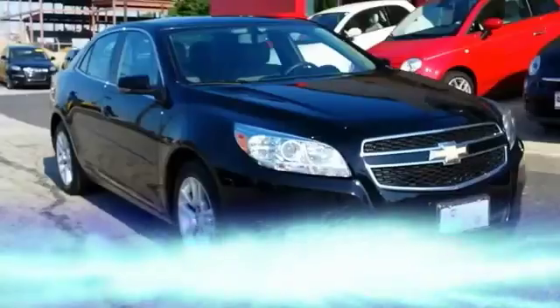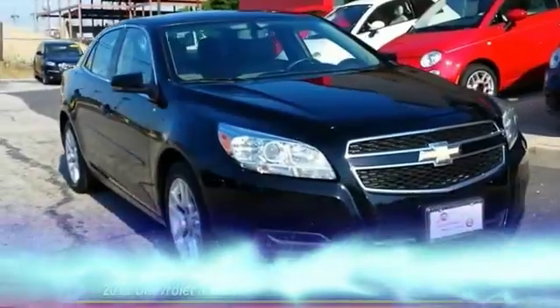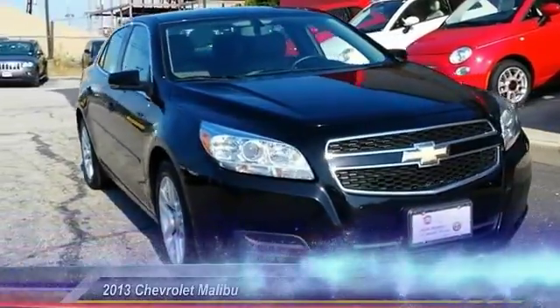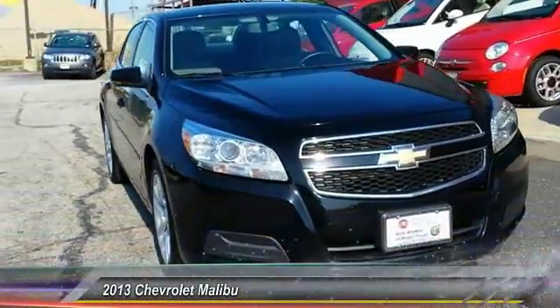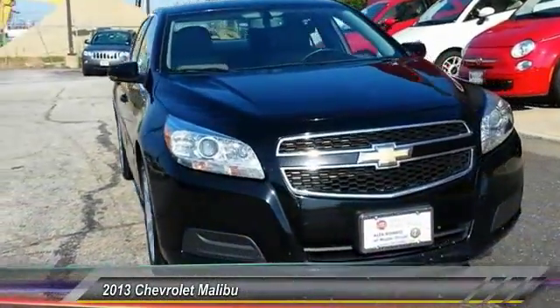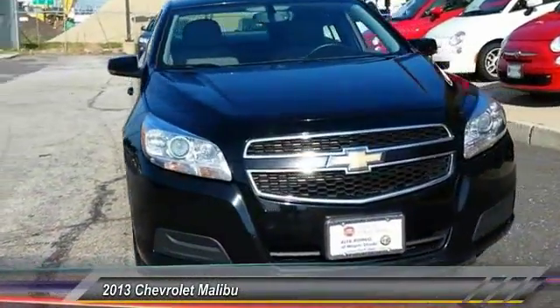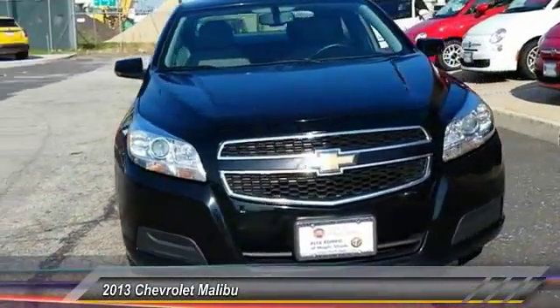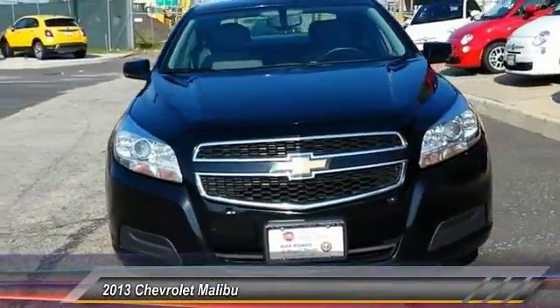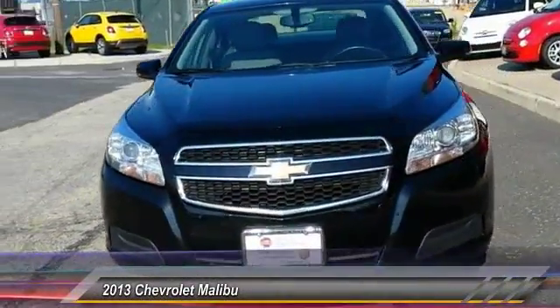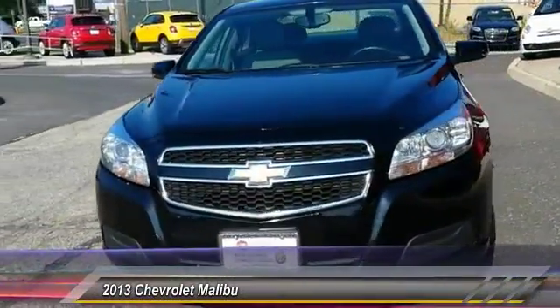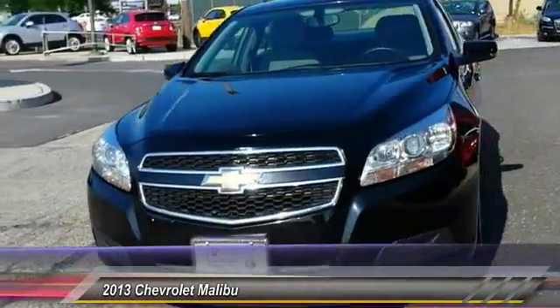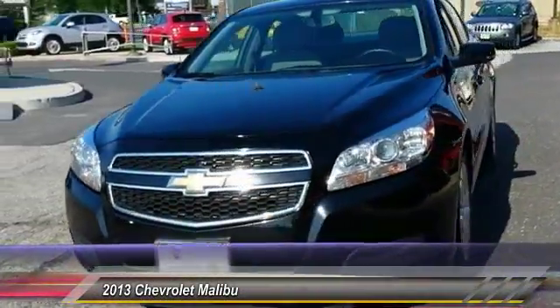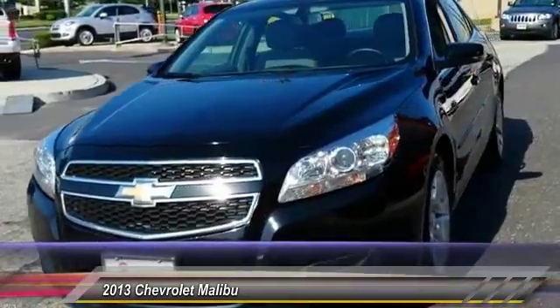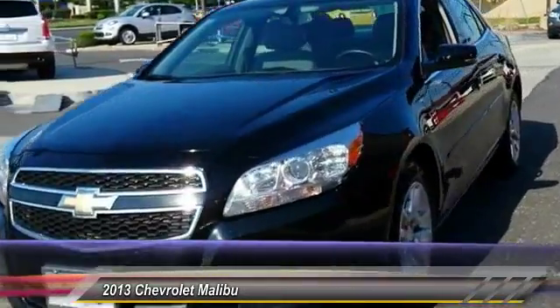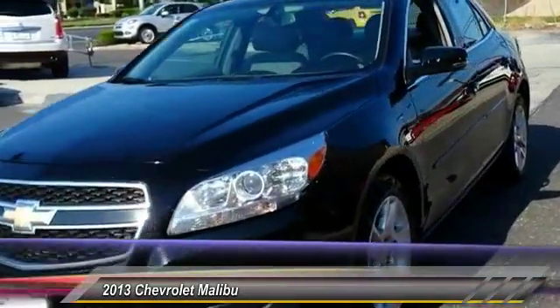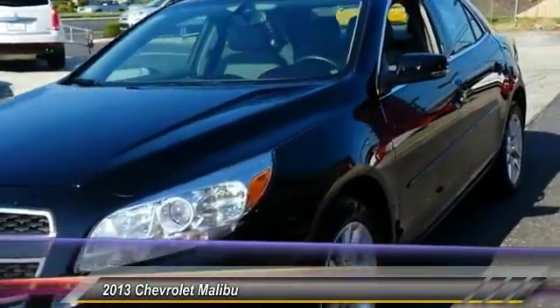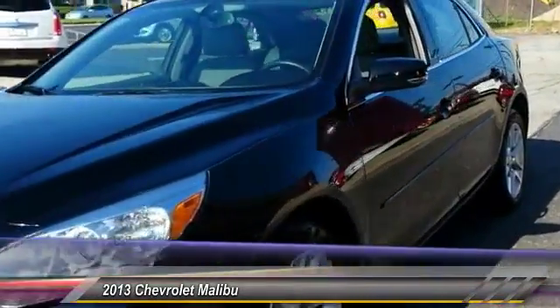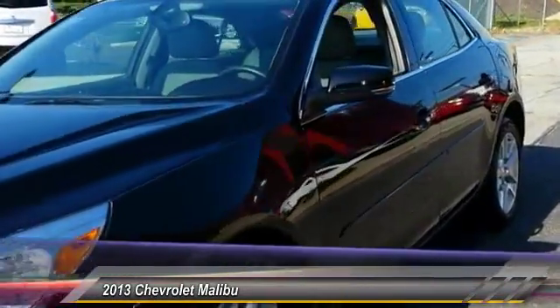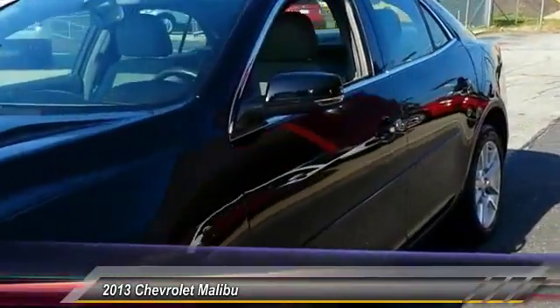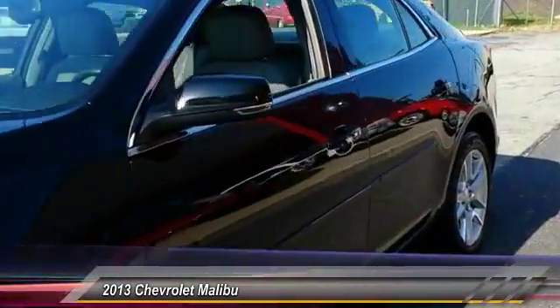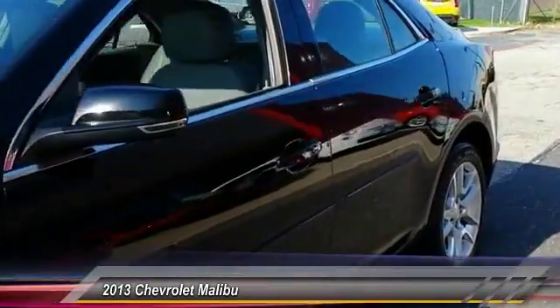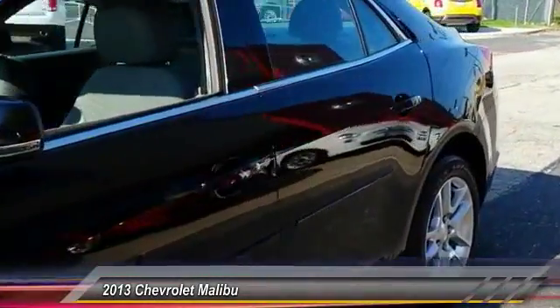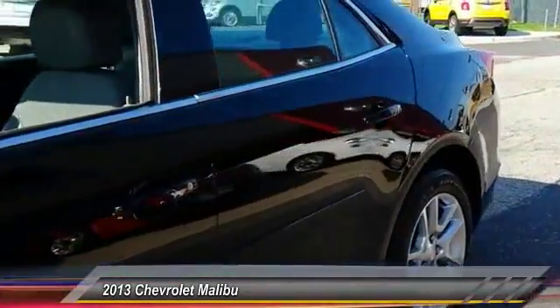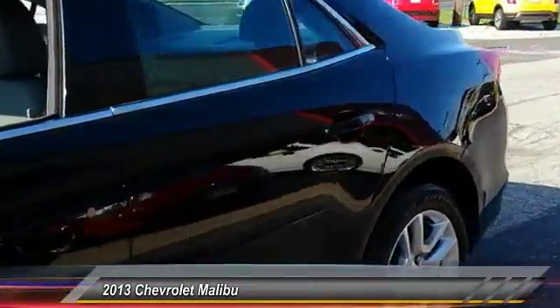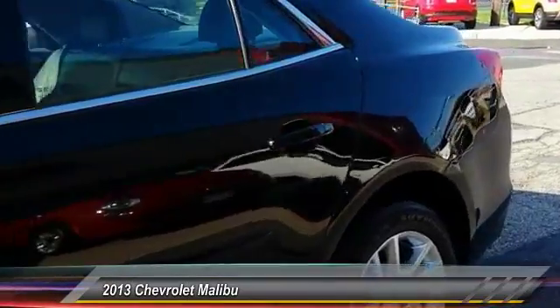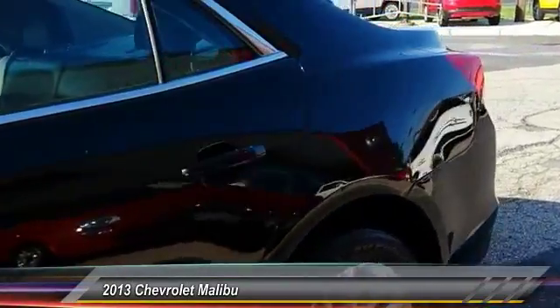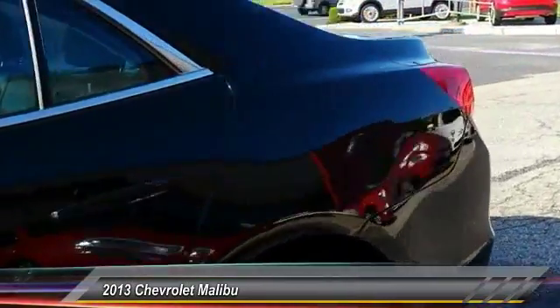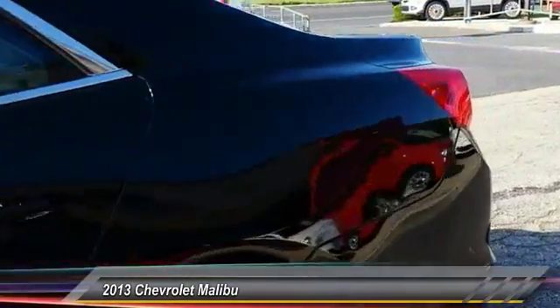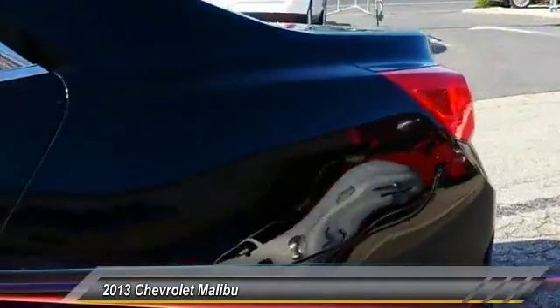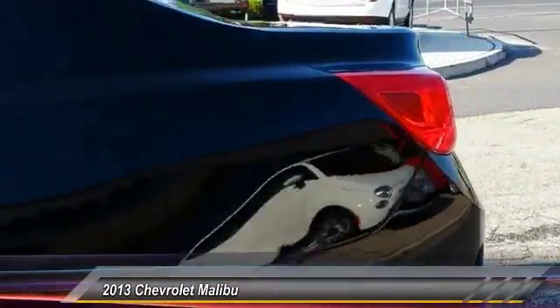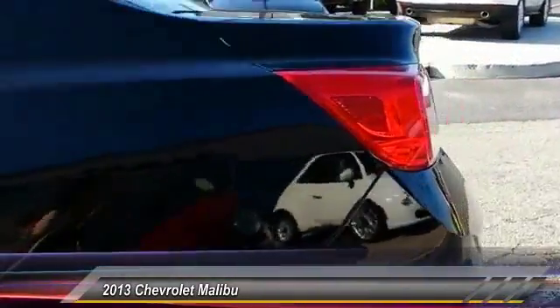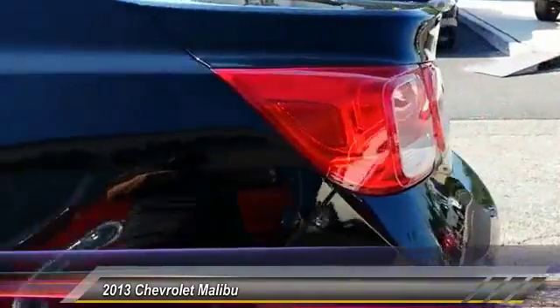The 2013 Malibu. A combination of performance and fuel economy, the Malibu is a great commuting car and is priced below $15,000. This vehicle has less than 55,000 miles.